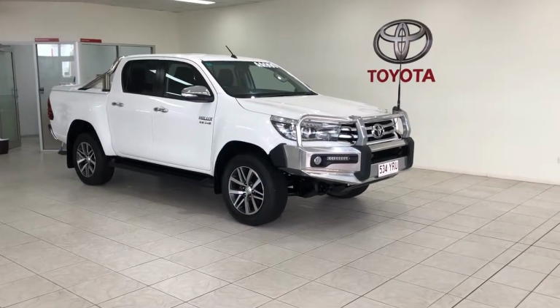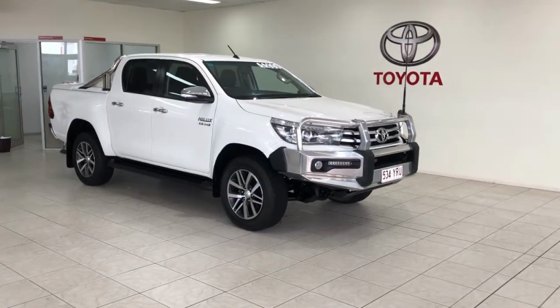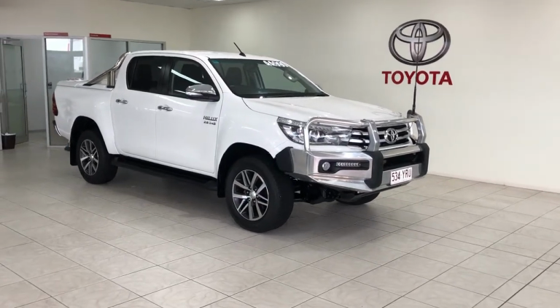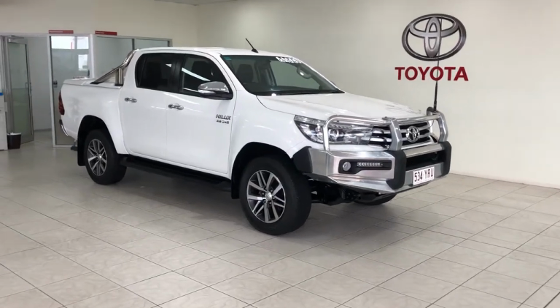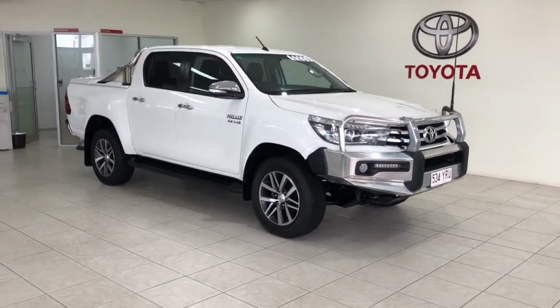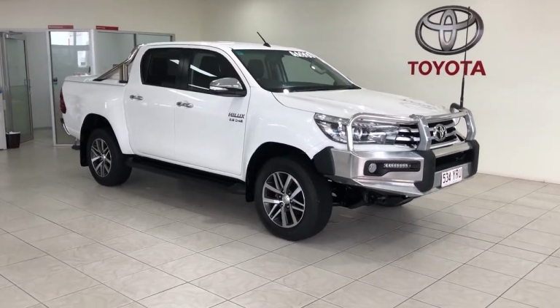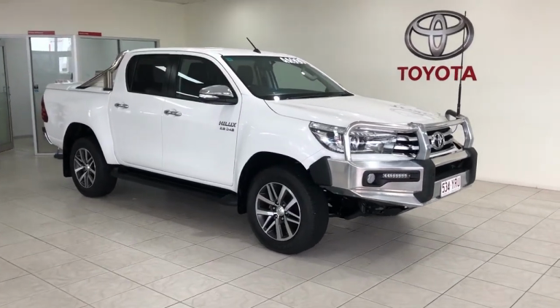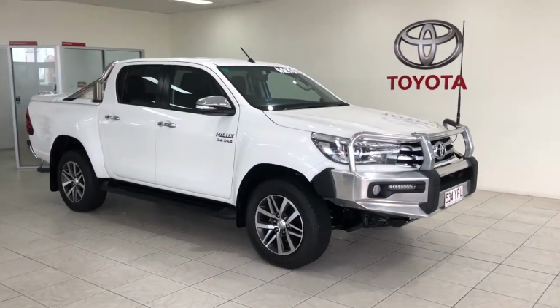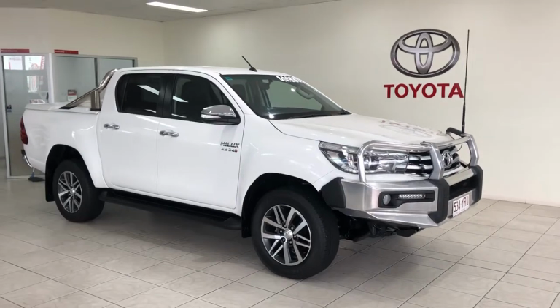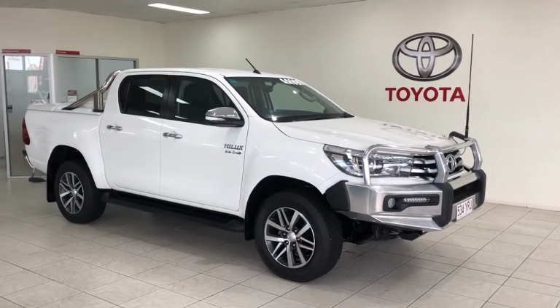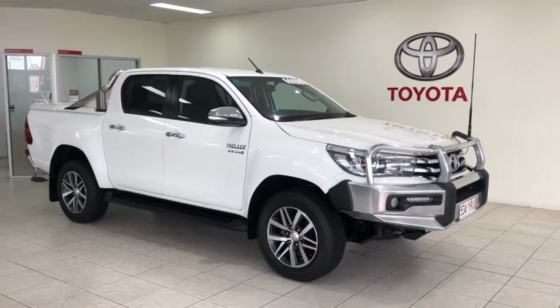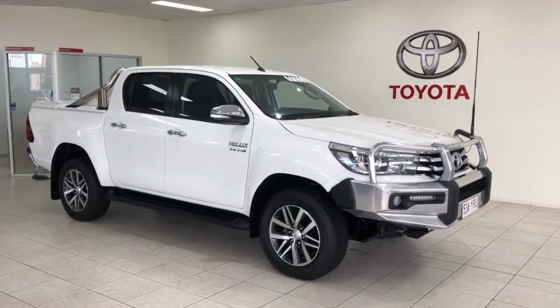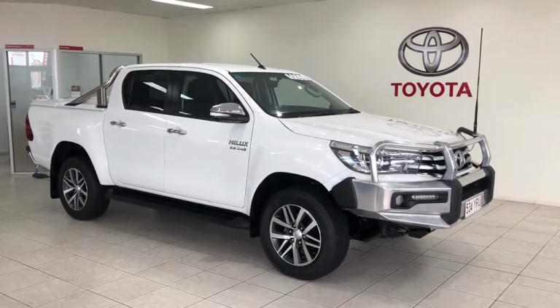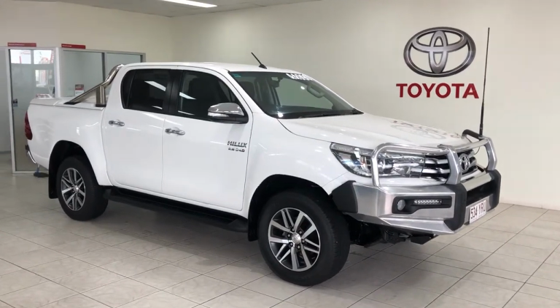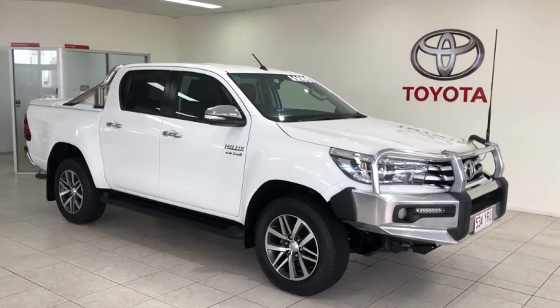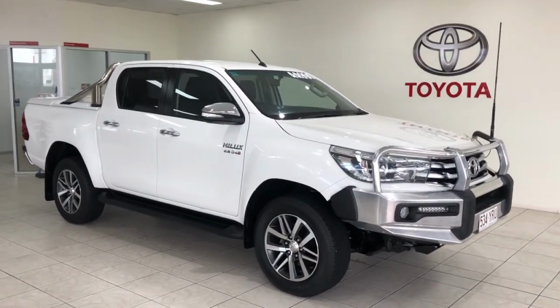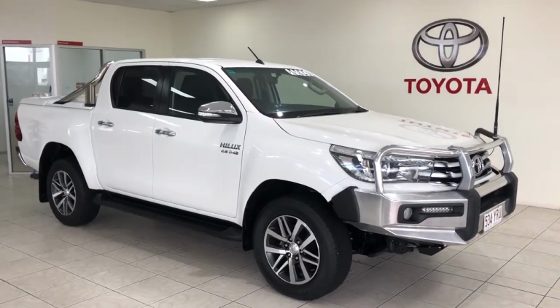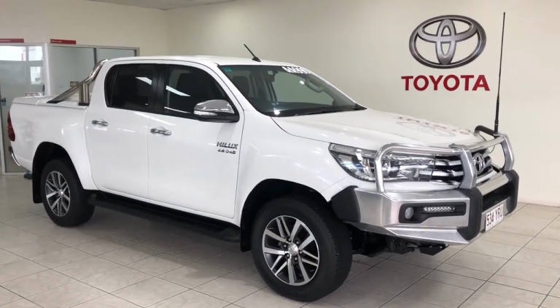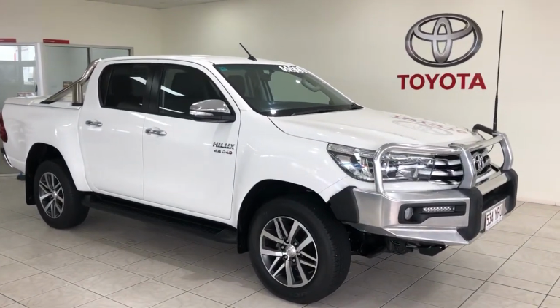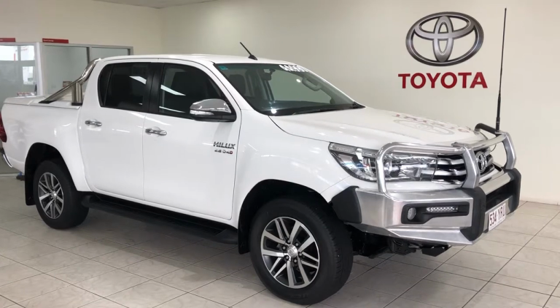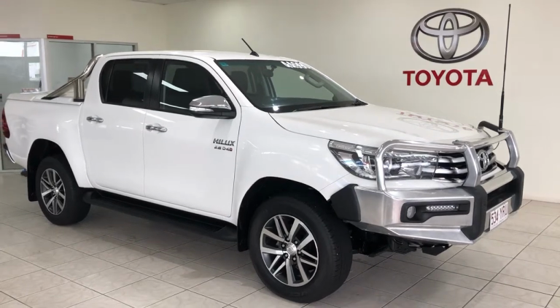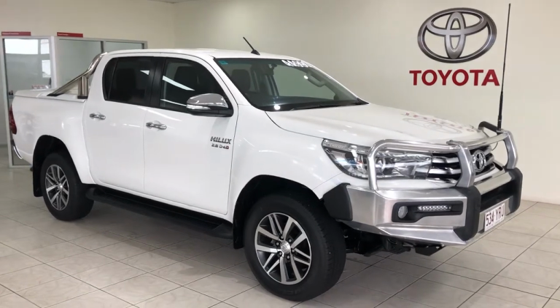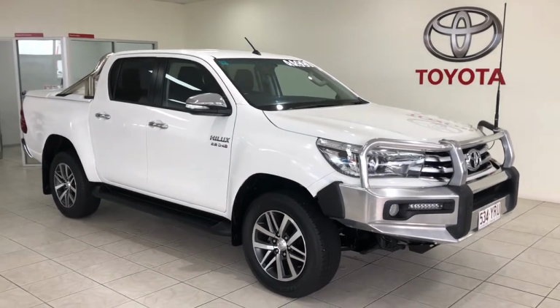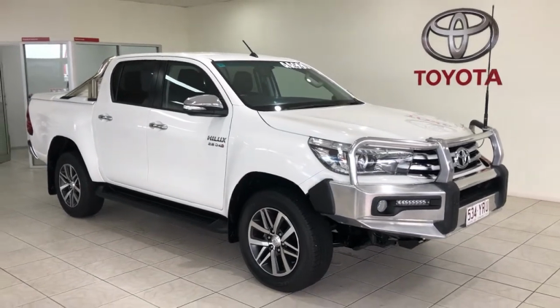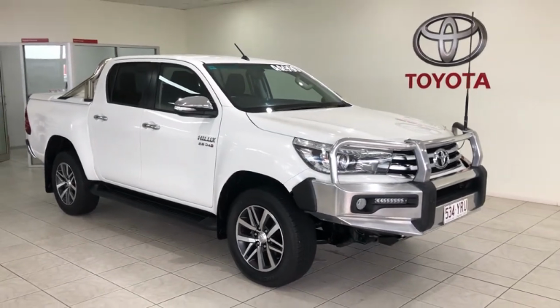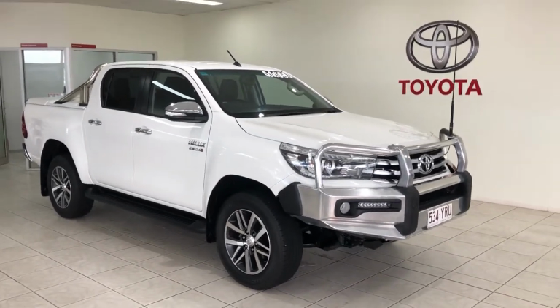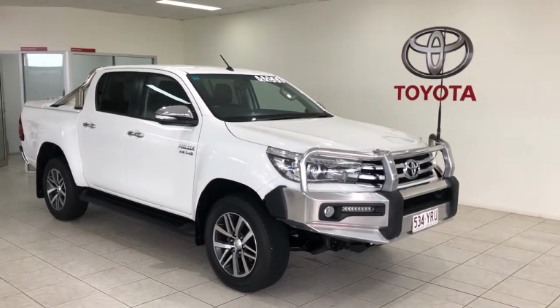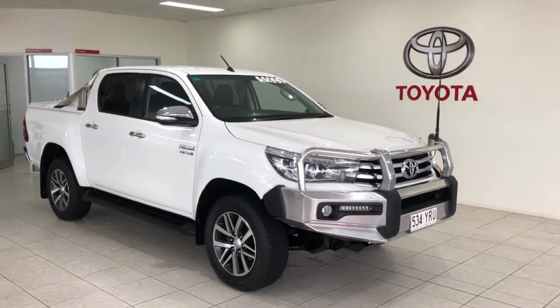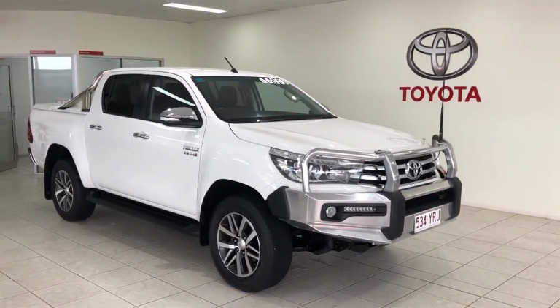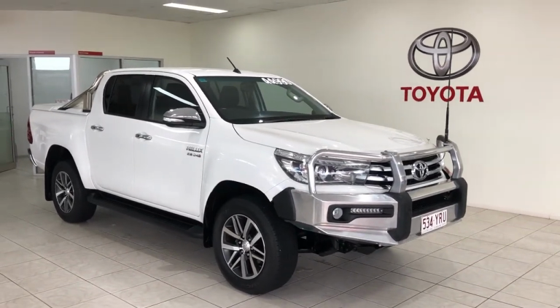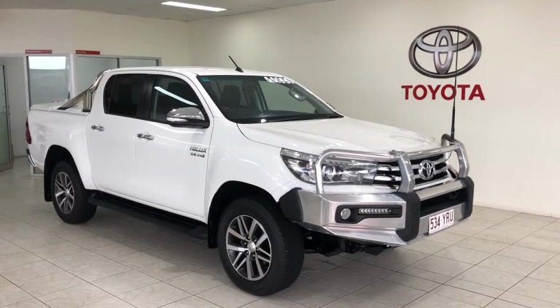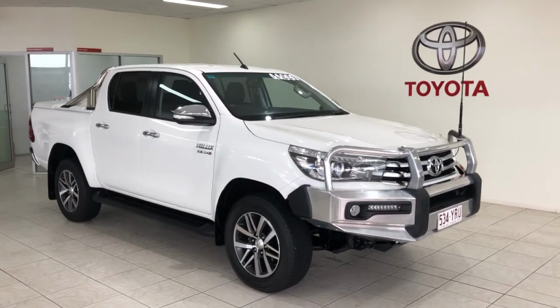Good afternoon Cody, this is Luke from Pacific Toyota and Lexus of Cairns. I'm just sending you through a personalized high-definition video tour of the 2016 Toyota Hilux SR5 for the drive-away price of $44,990.